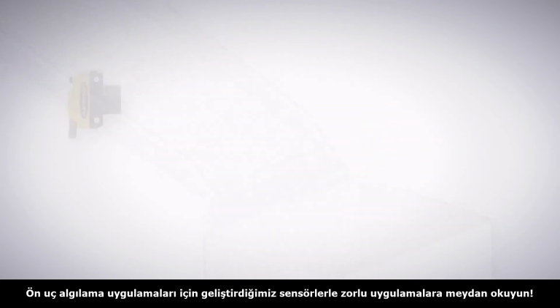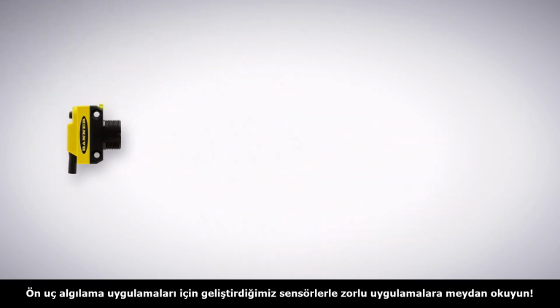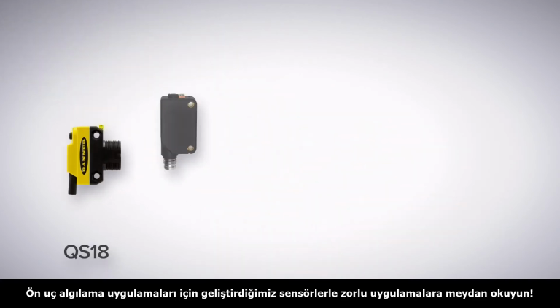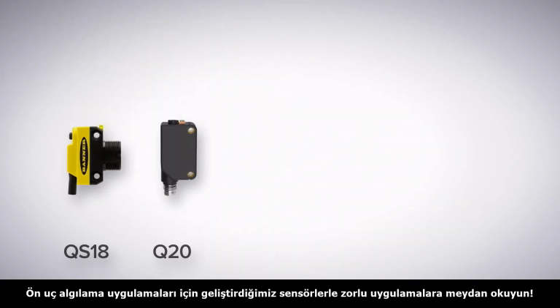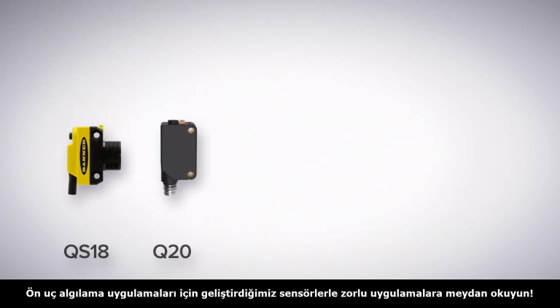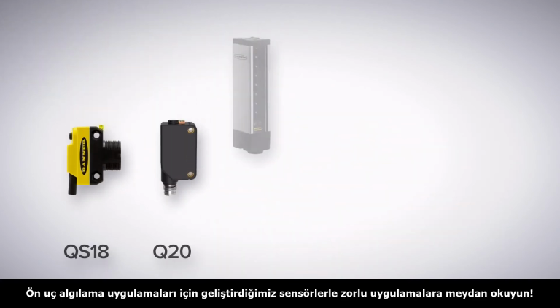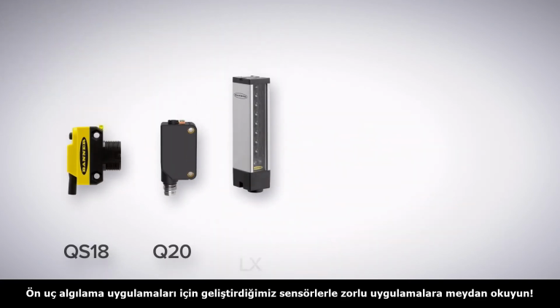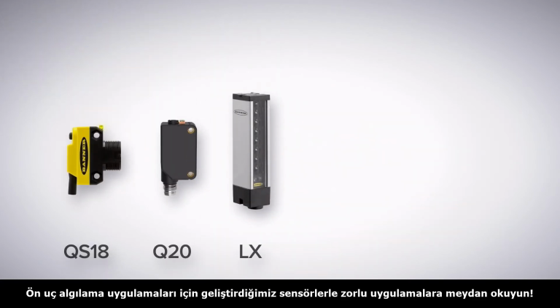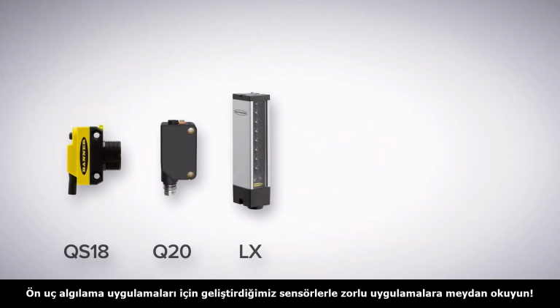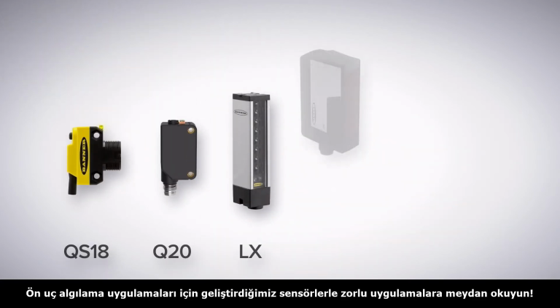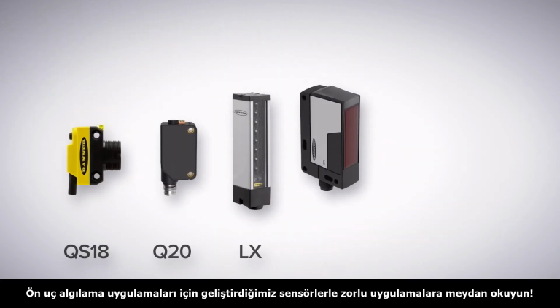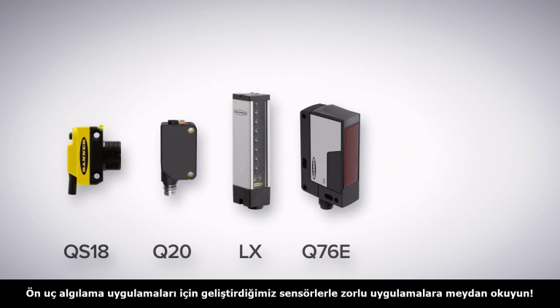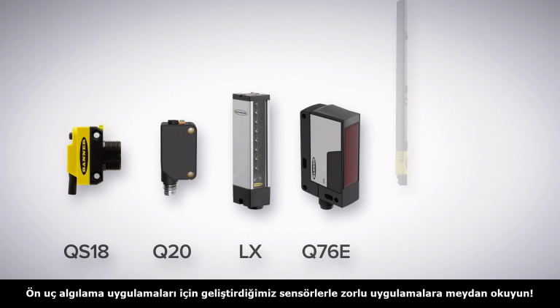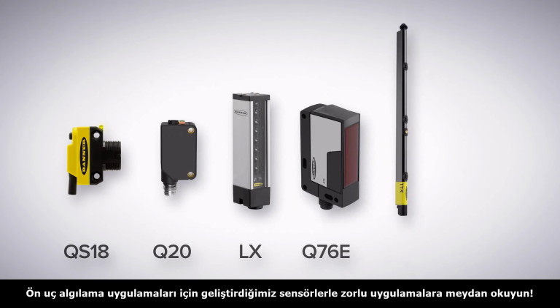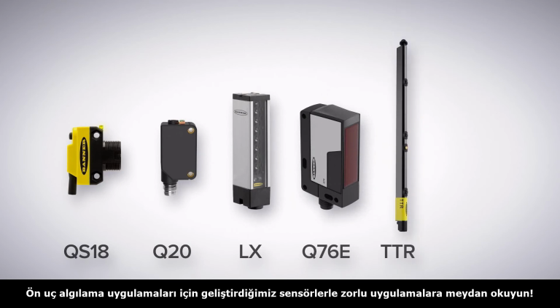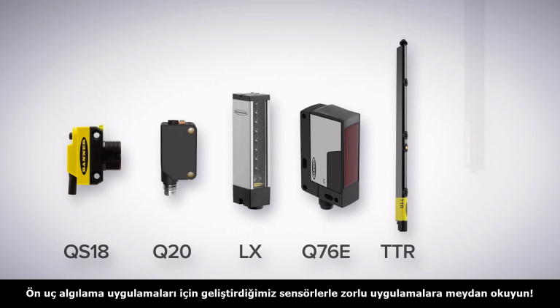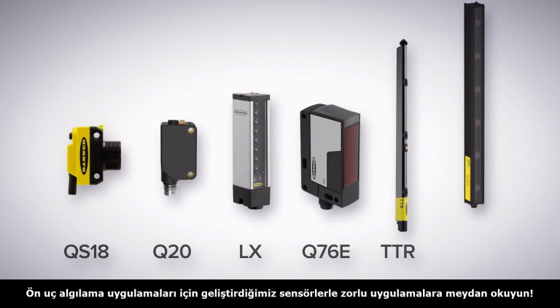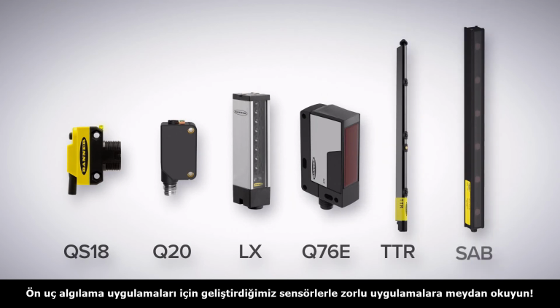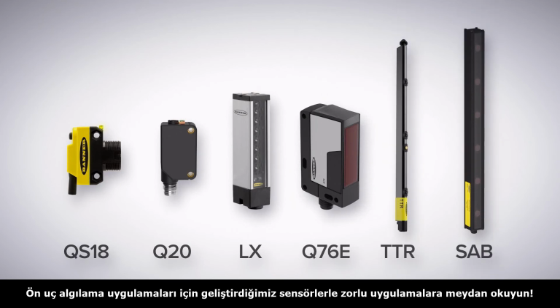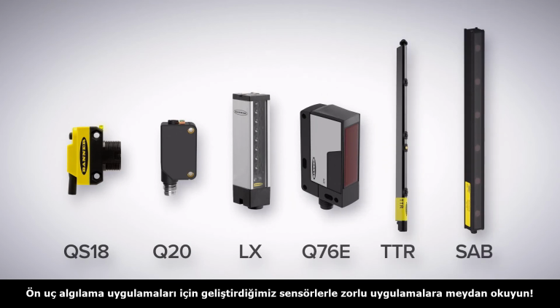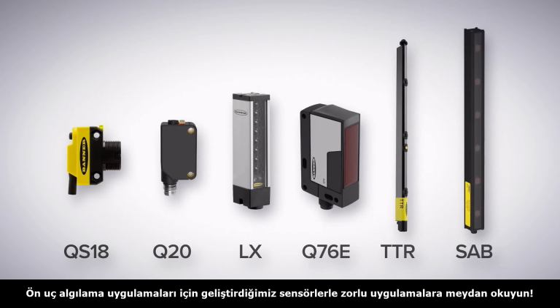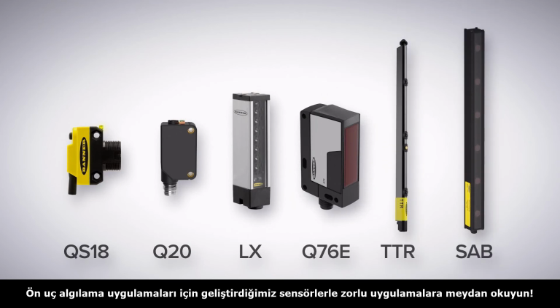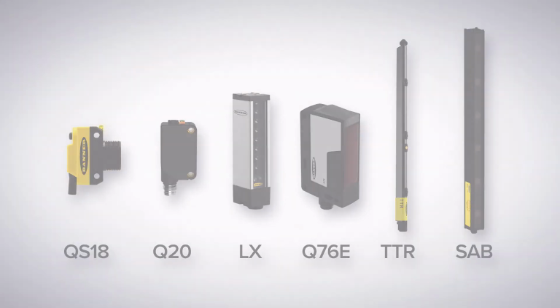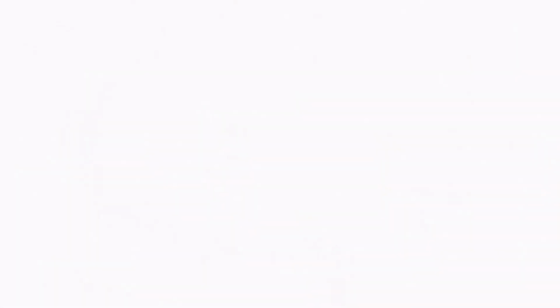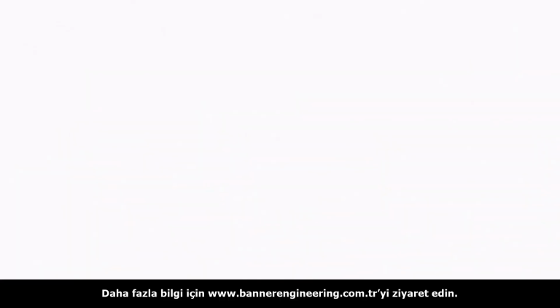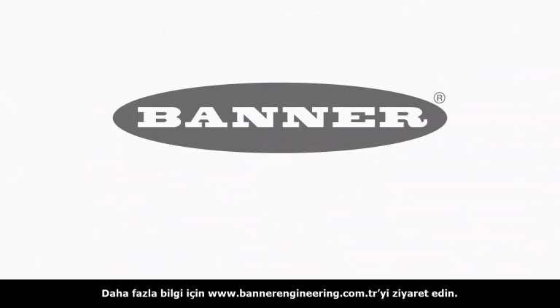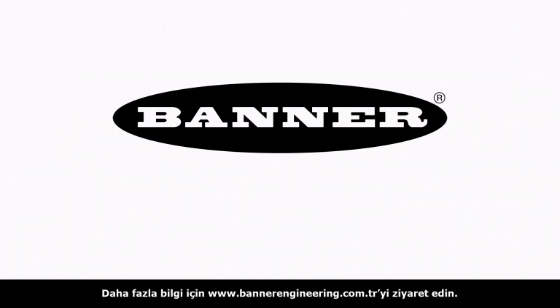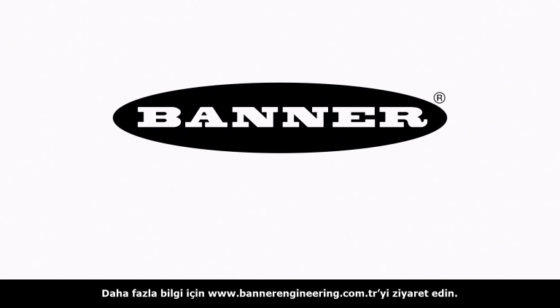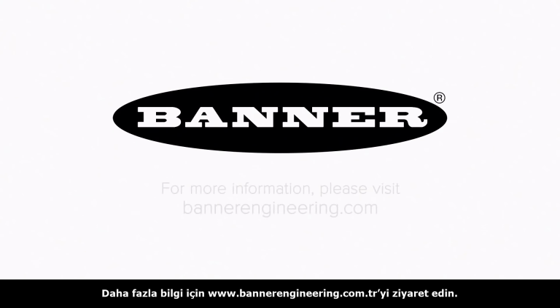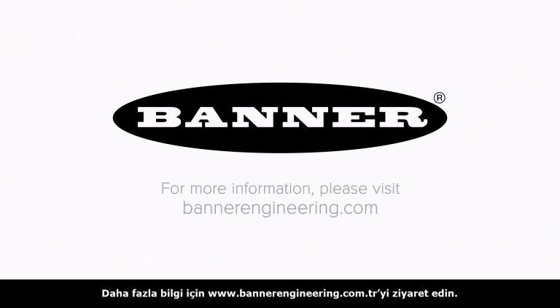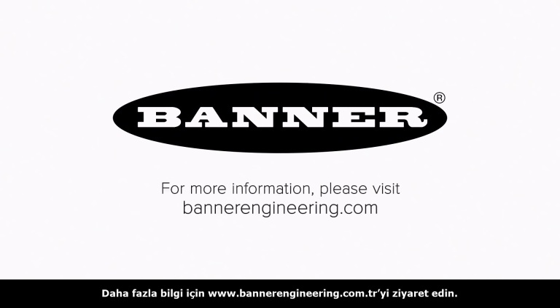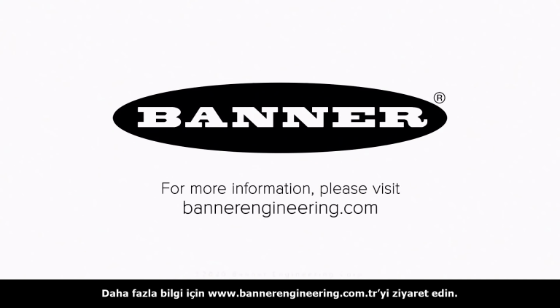Get leading edge detection for every application with a variety of beam sizes, mounting options, and durability from Banner Engineering. To learn more, visit BannerEngineering.com.